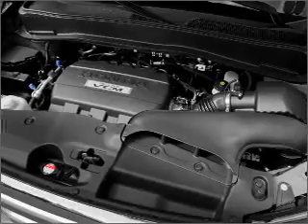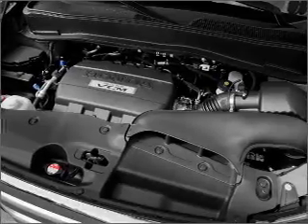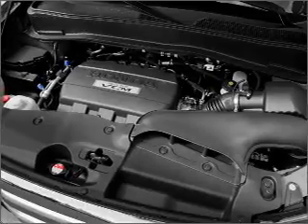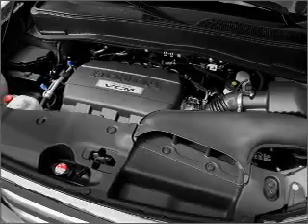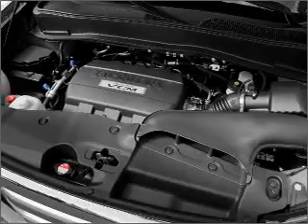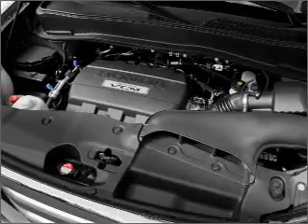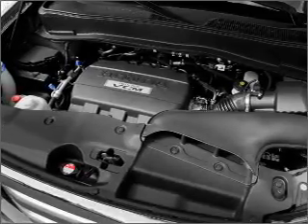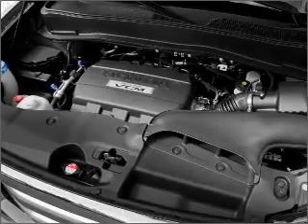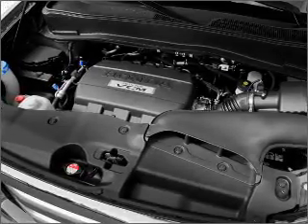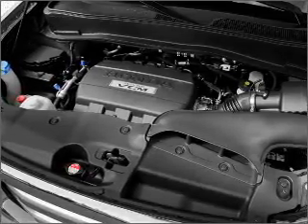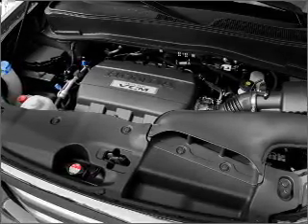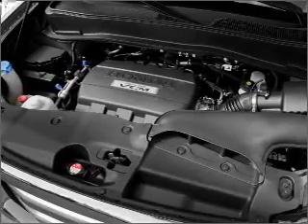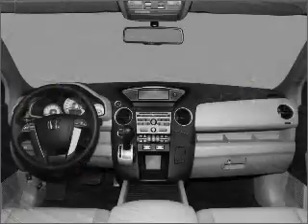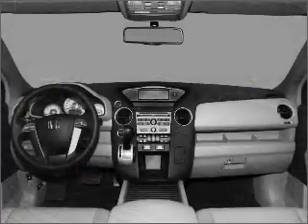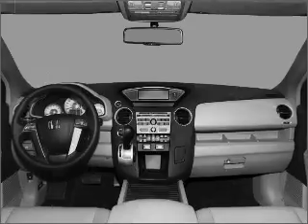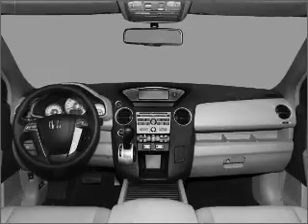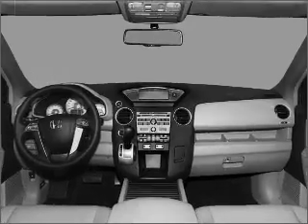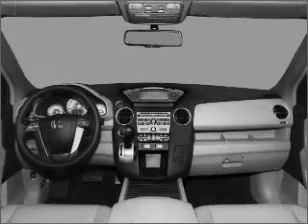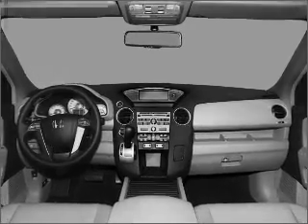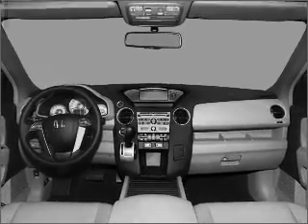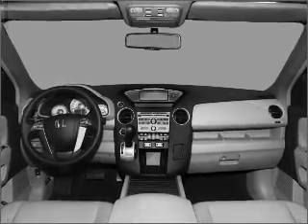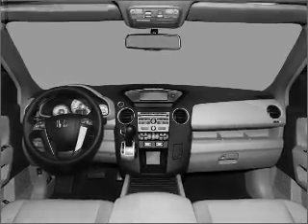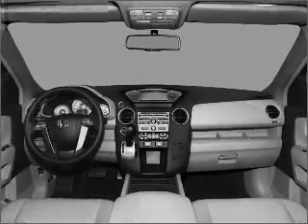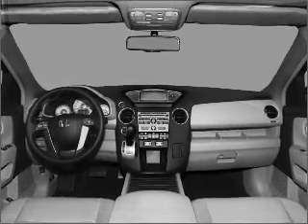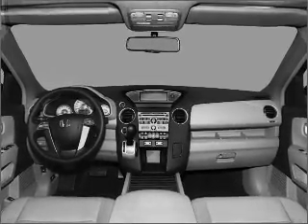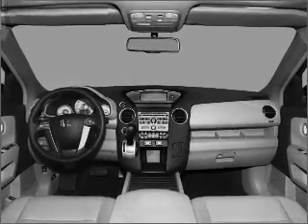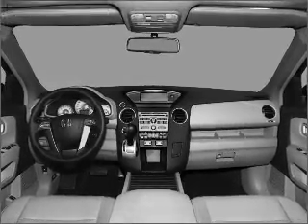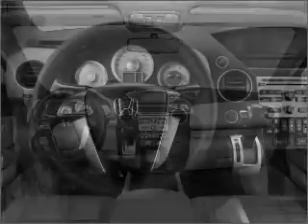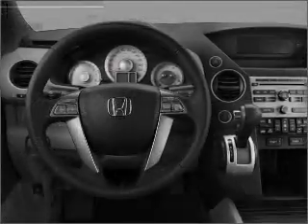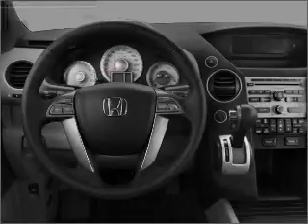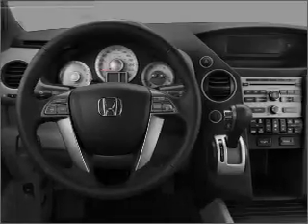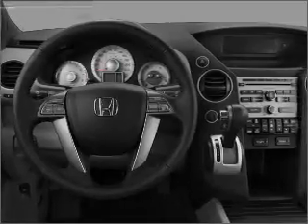Reach your destination effortlessly with GPS navigation. Stand out from the crowd with premium wheels. You will appreciate the safety feature of anti-lock brakes. Let the sun shine in with a sunroof.